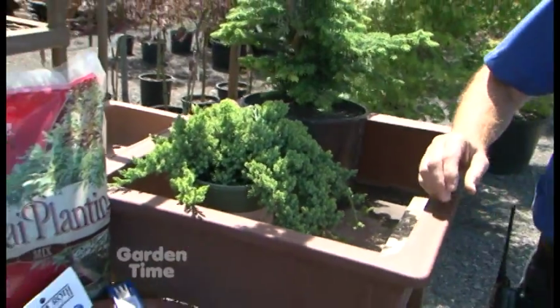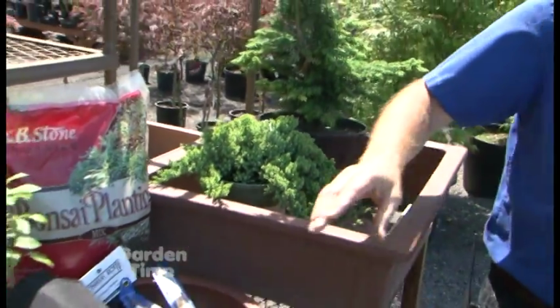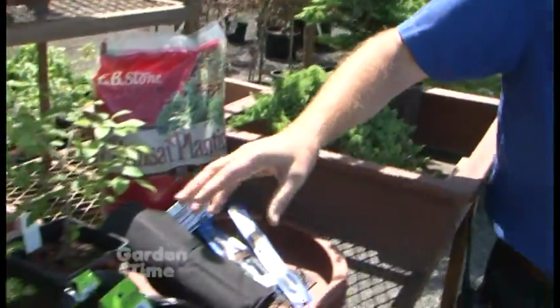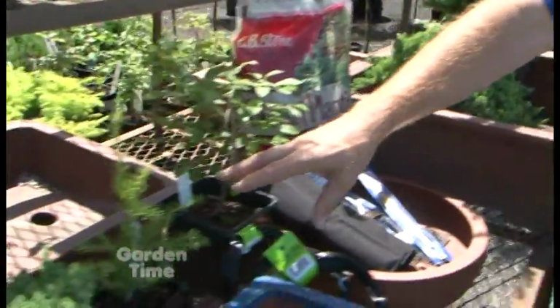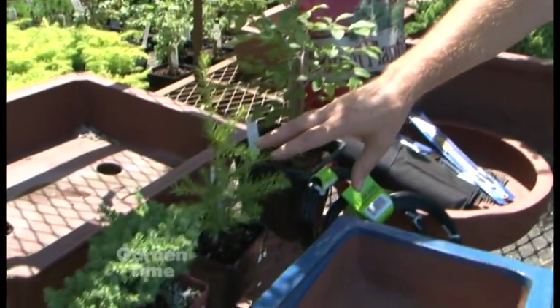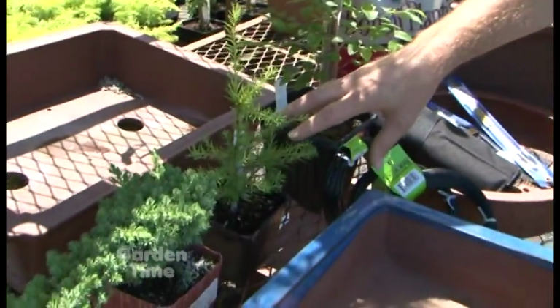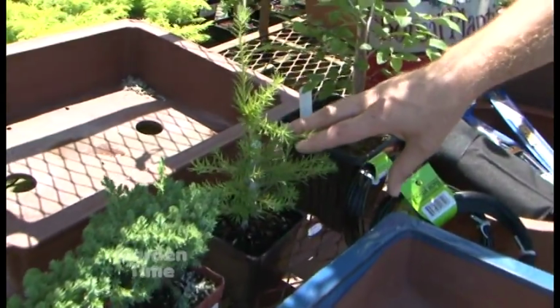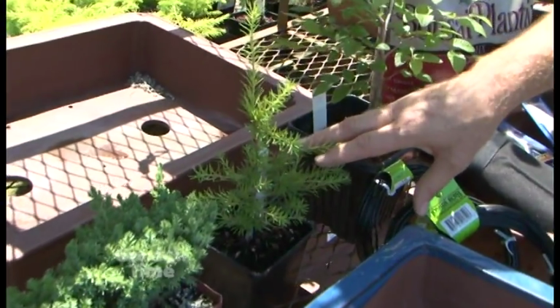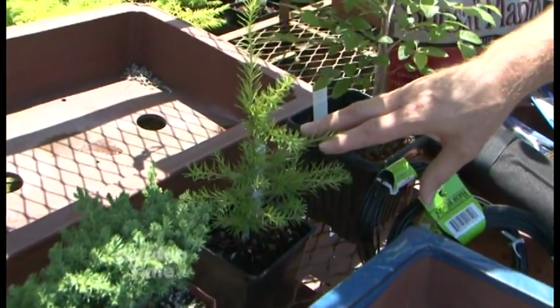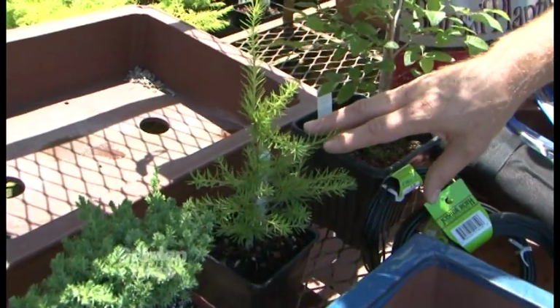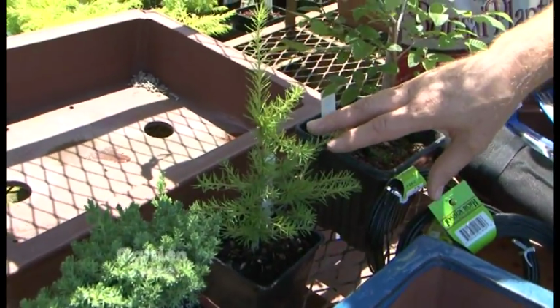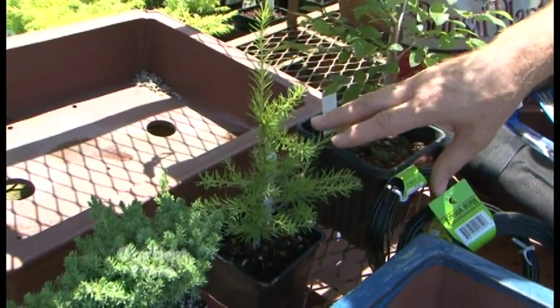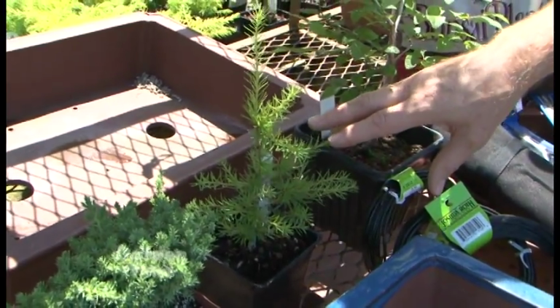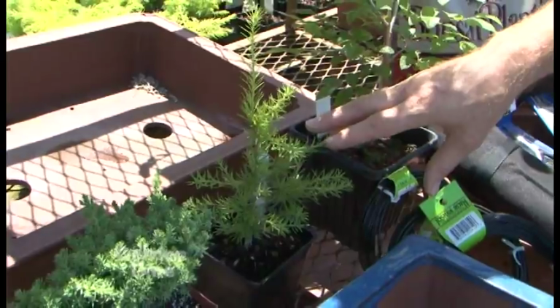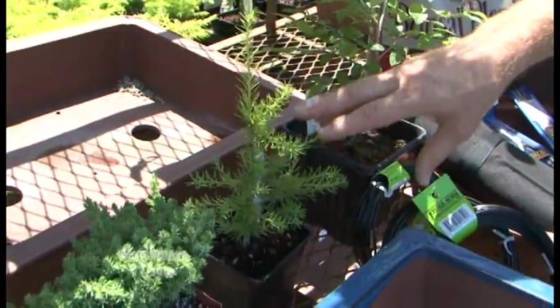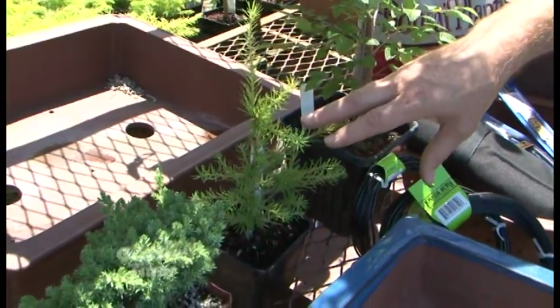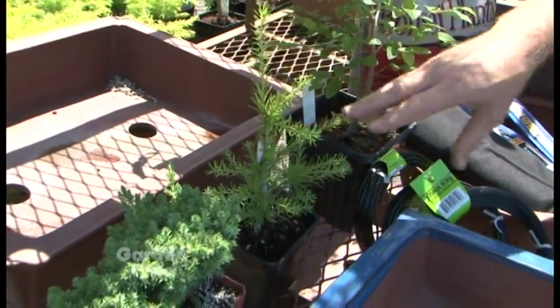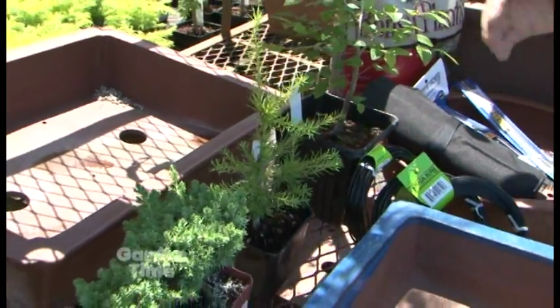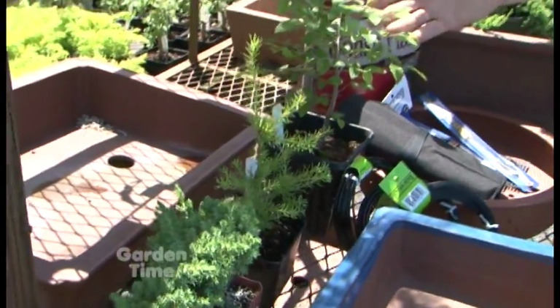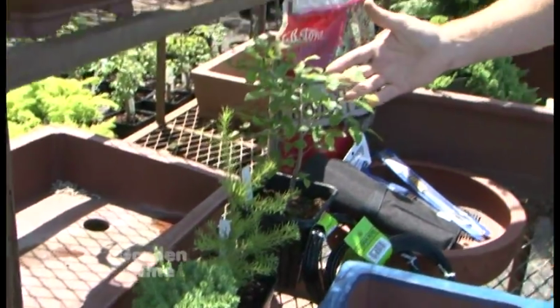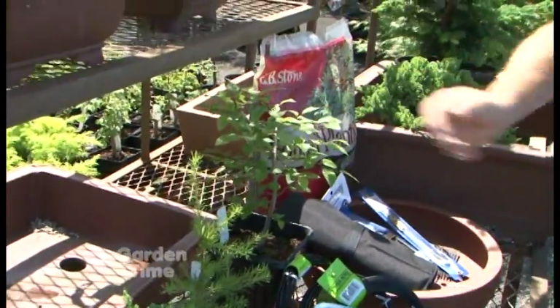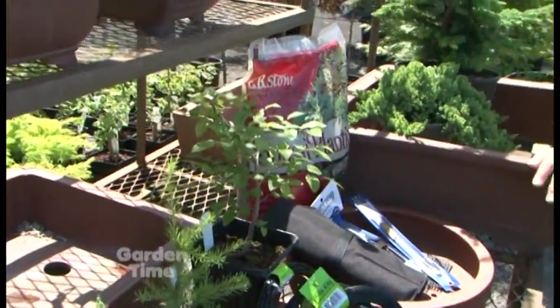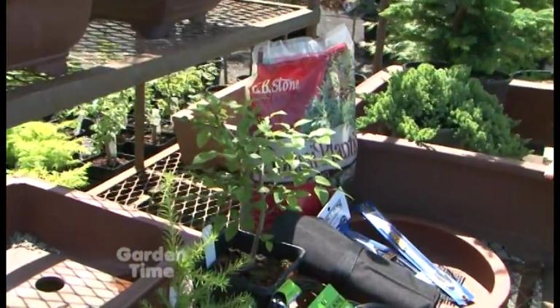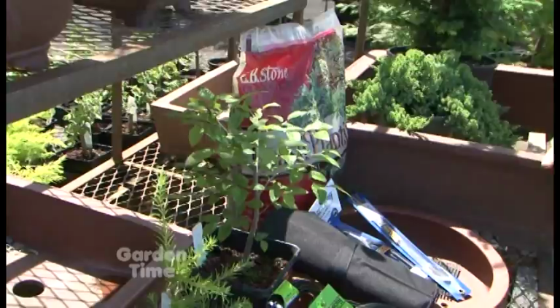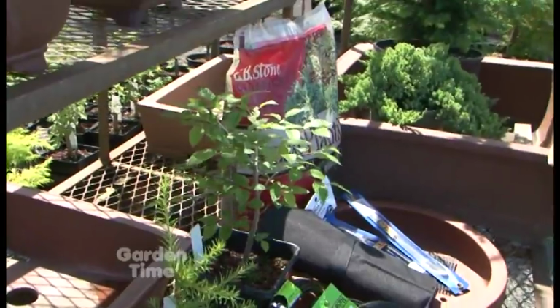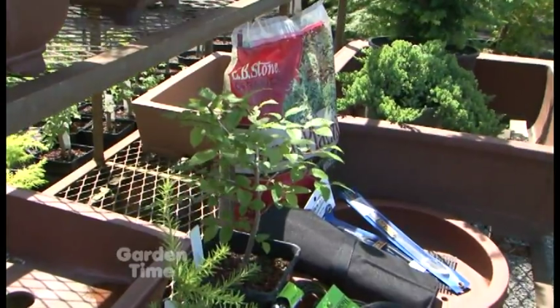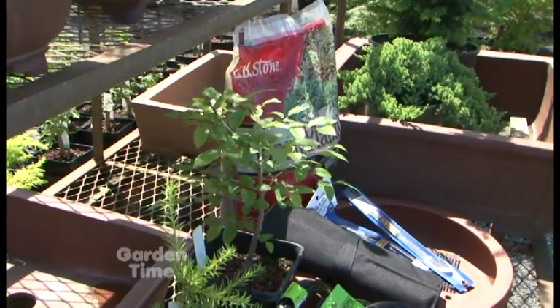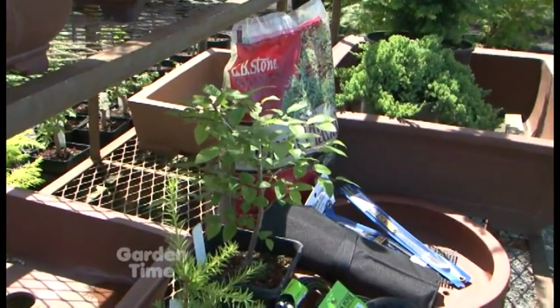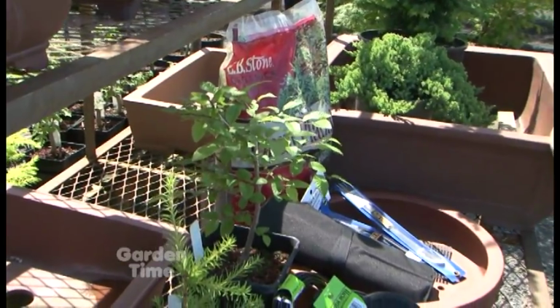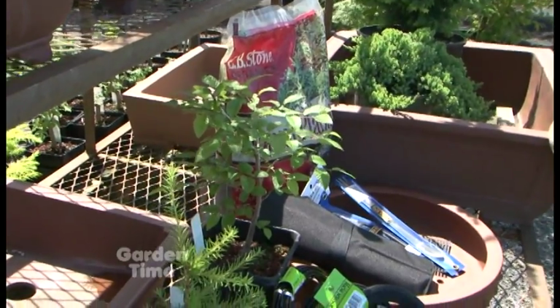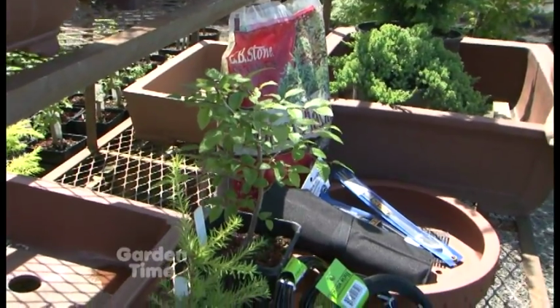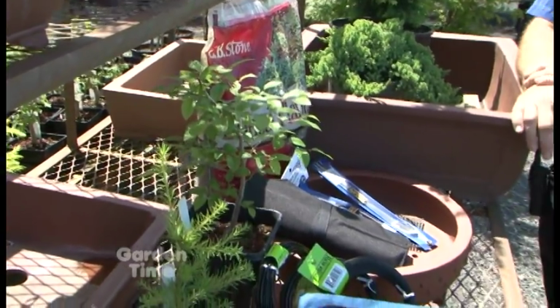You can also go into larches. A lot of people think larch is an evergreen, but it will actually lose its needles in the fall, so it's deciduous. Another deciduous one is the hornbeam — it's just a great starter plant. And then there are a lot of the maples as well.